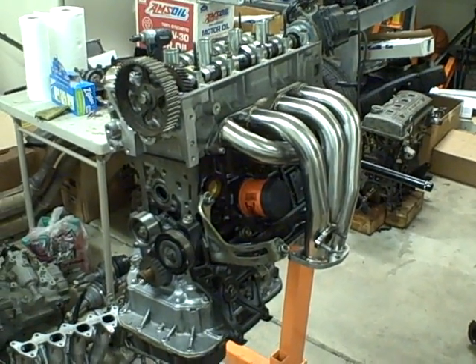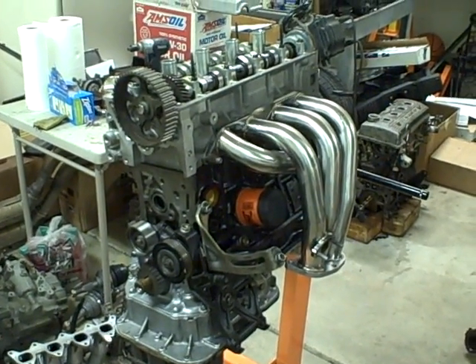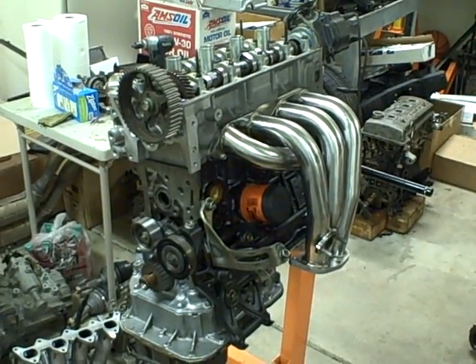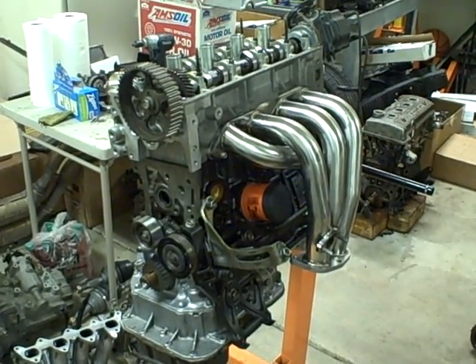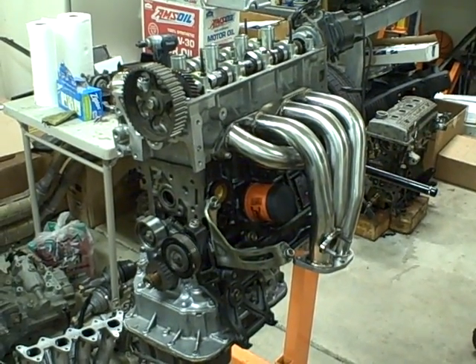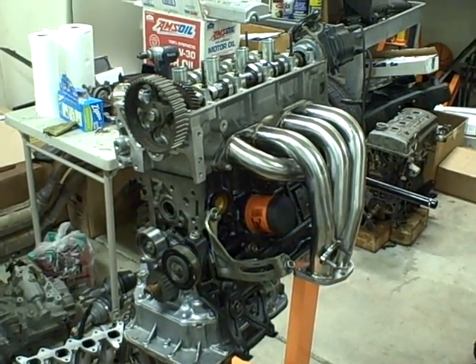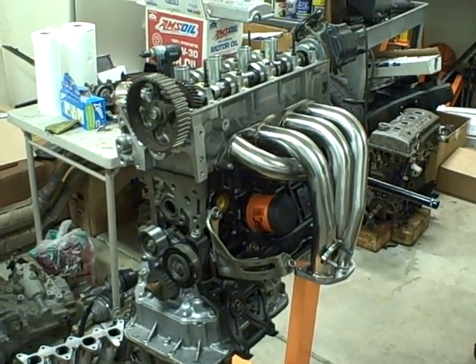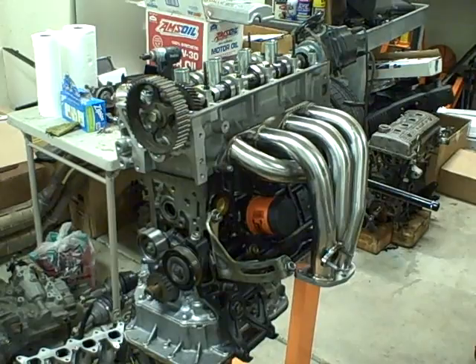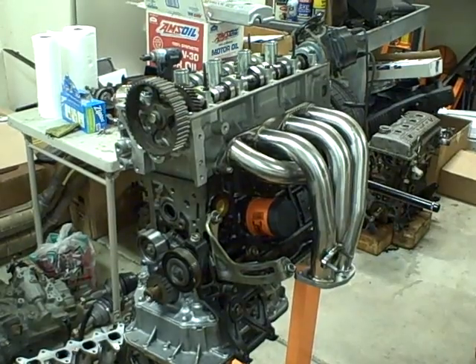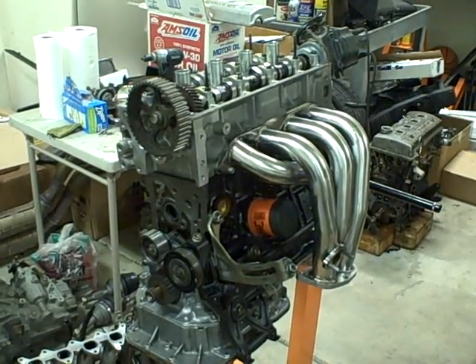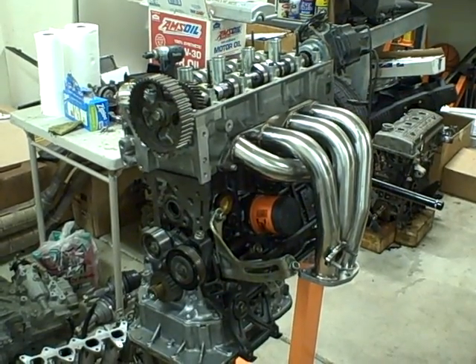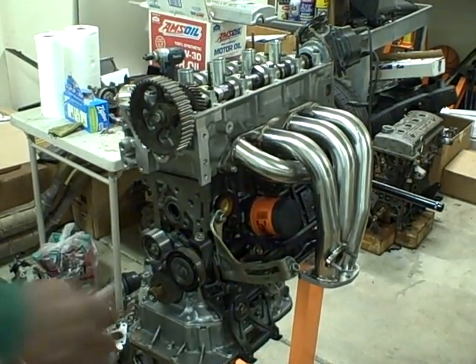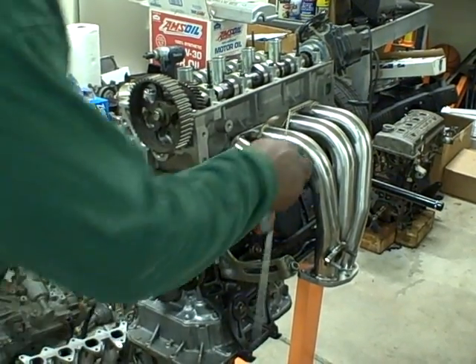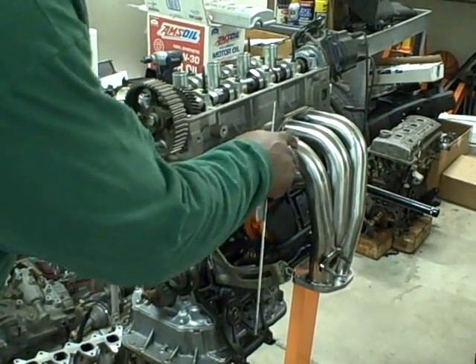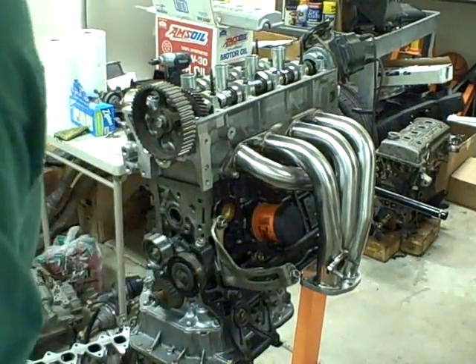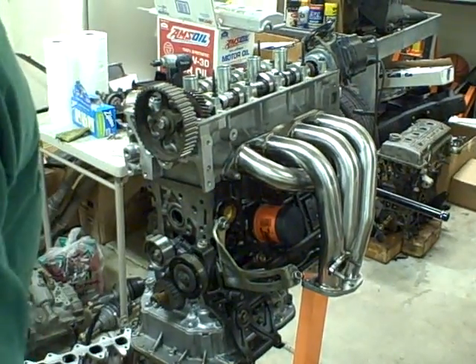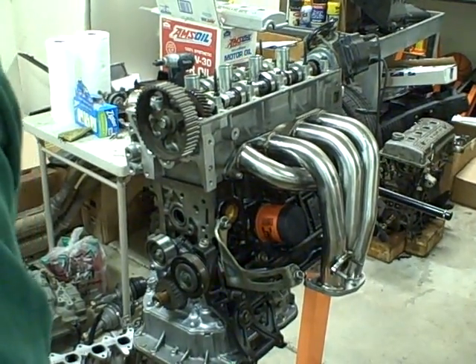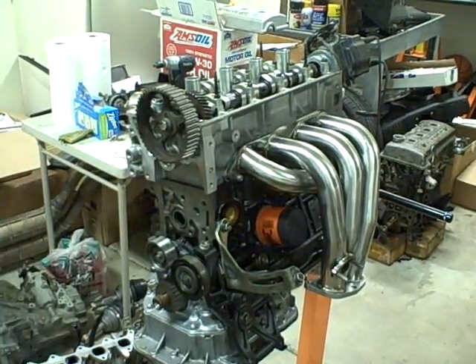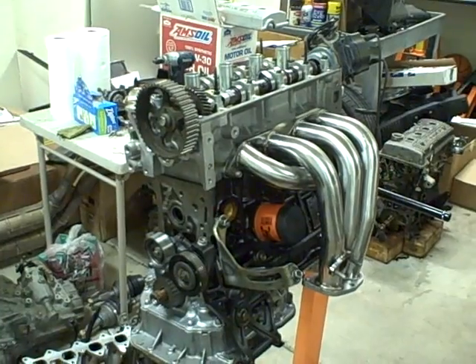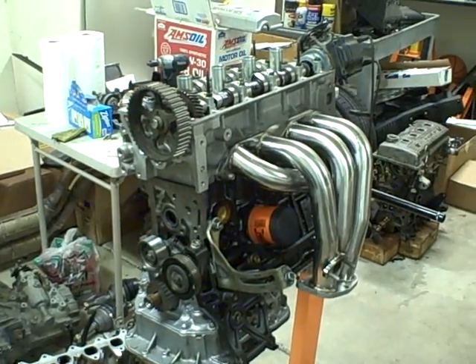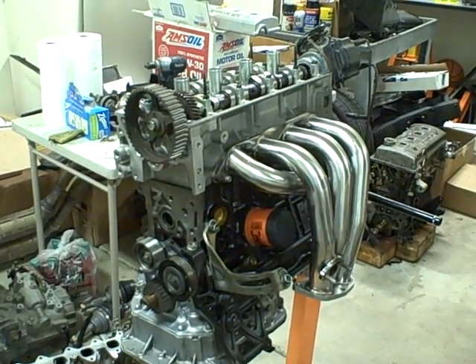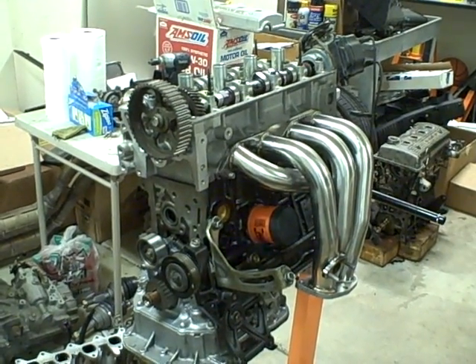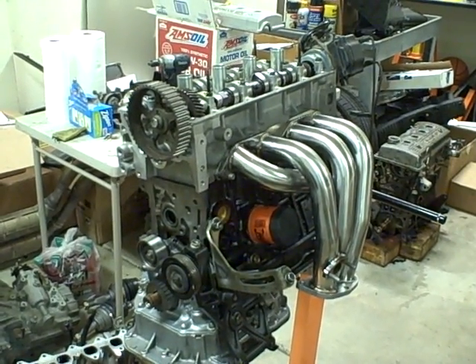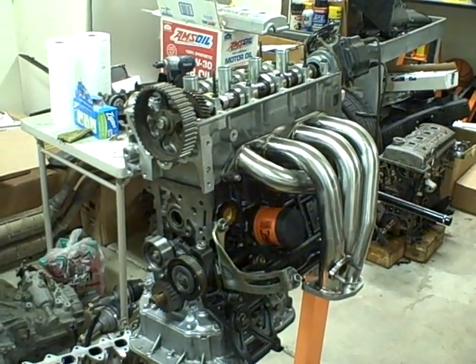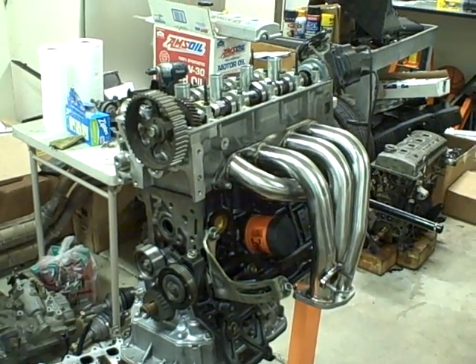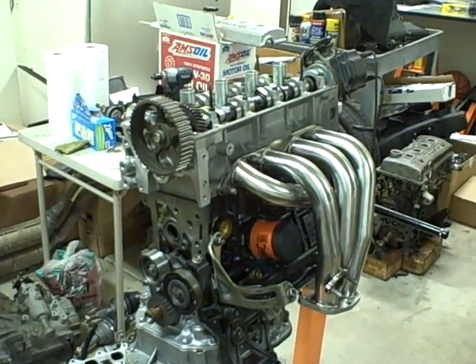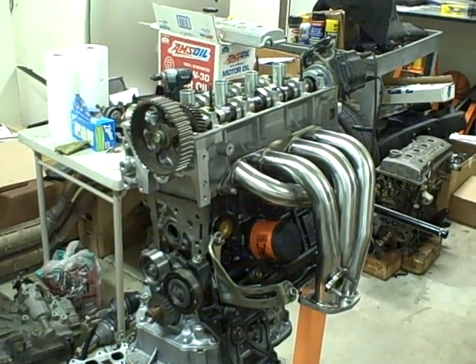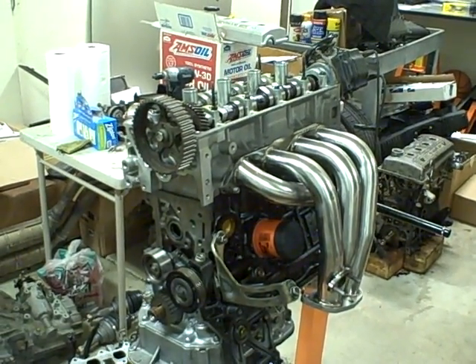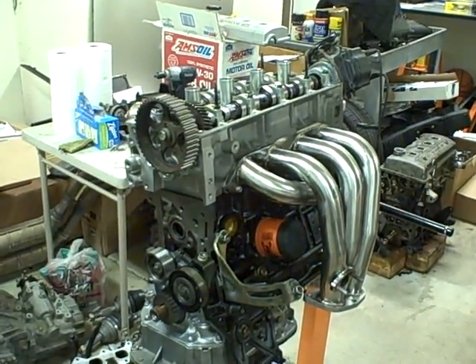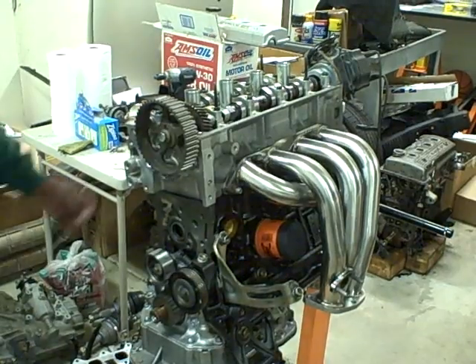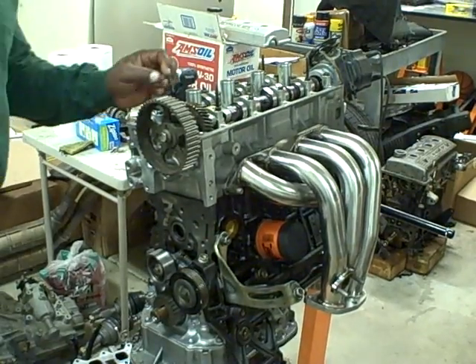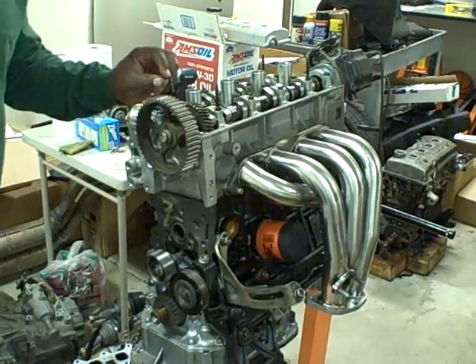Today we're going to do engine timing. I'm building this little engine — this is a Toyota Corolla 1.8 7A-FE engine — and I'm just going over the basic principle of how you set the timing.